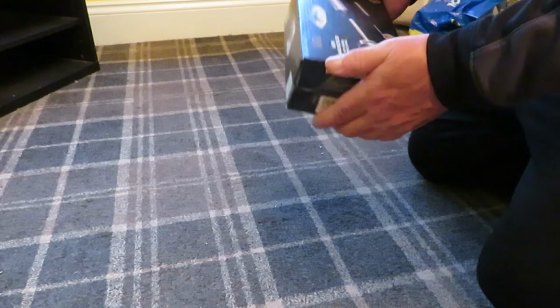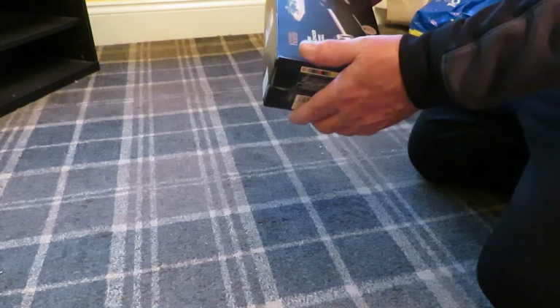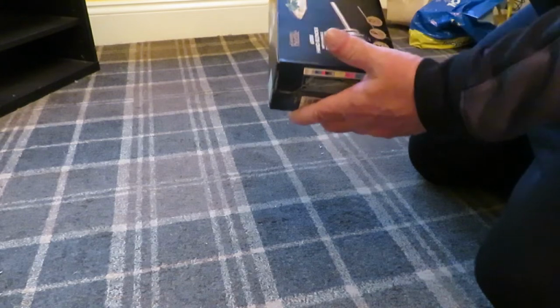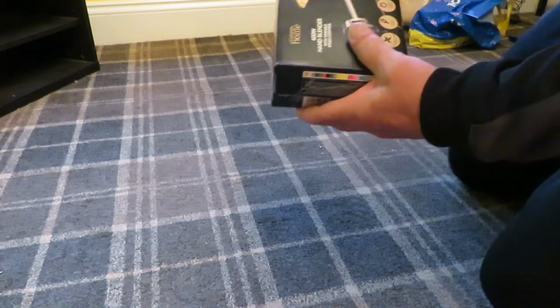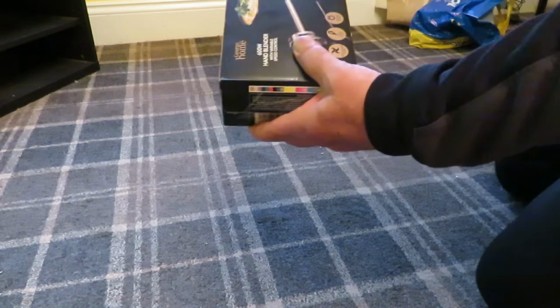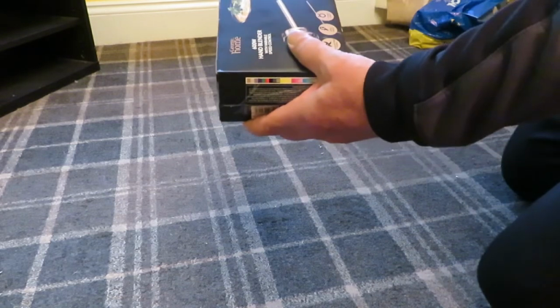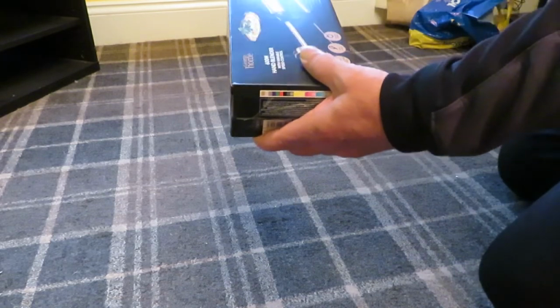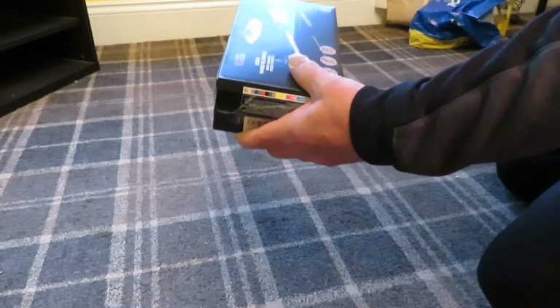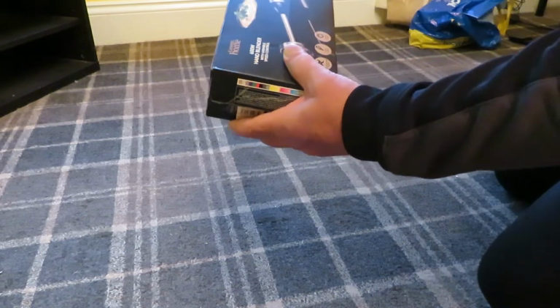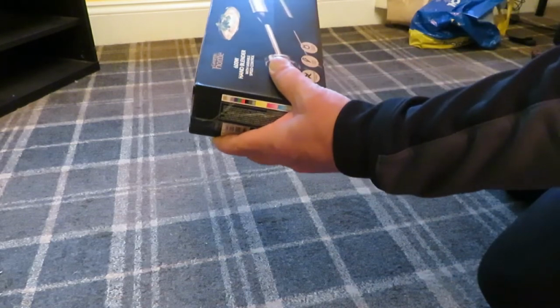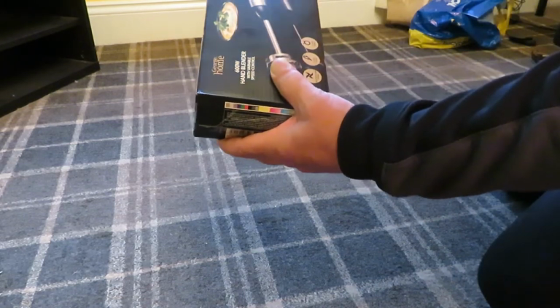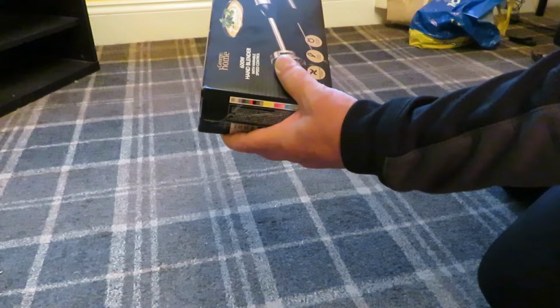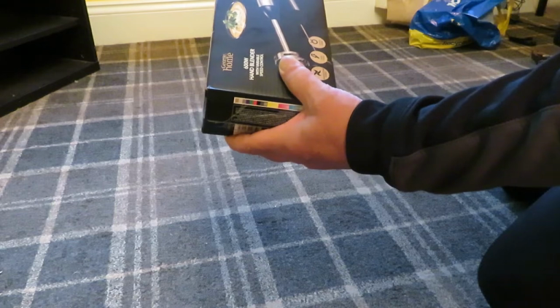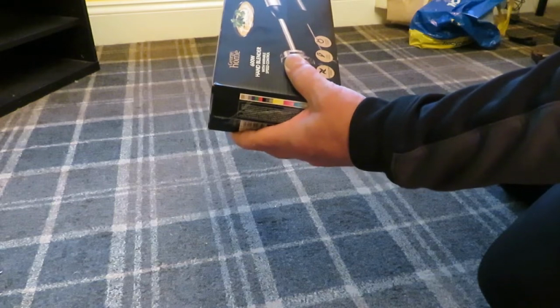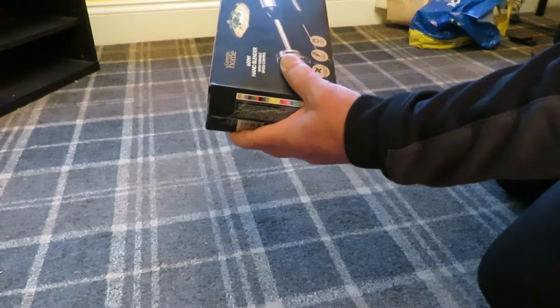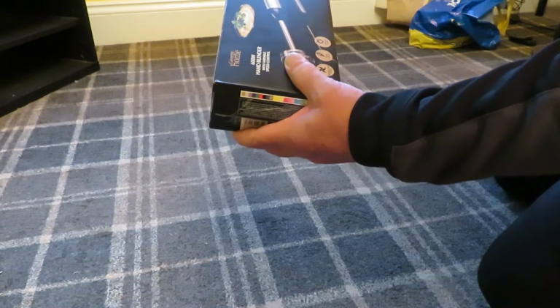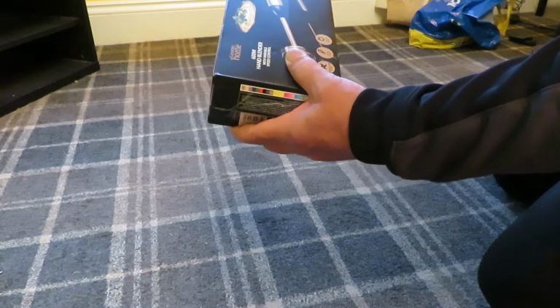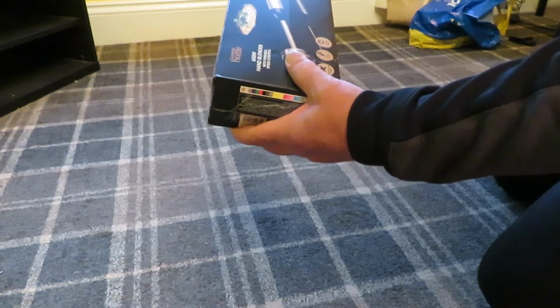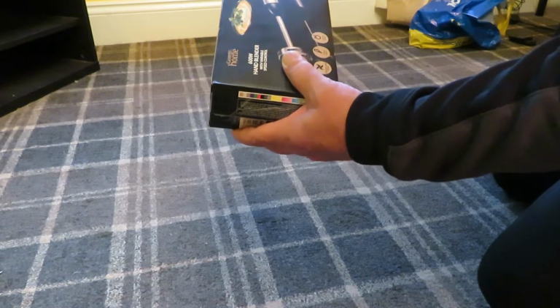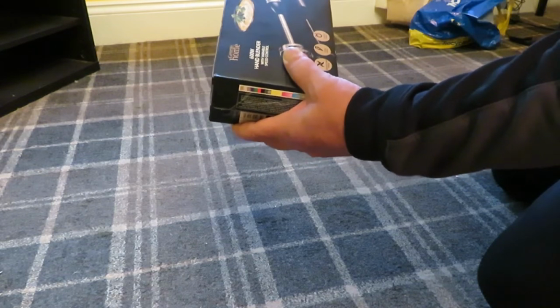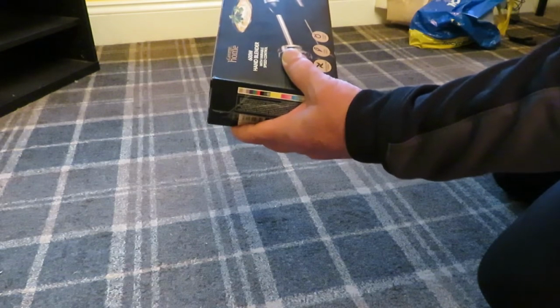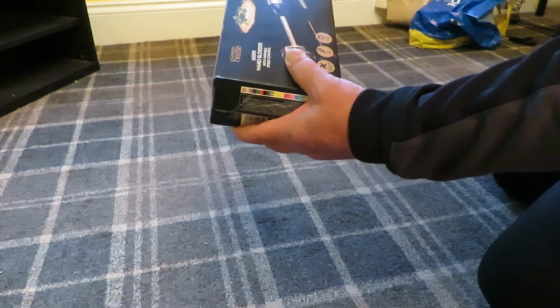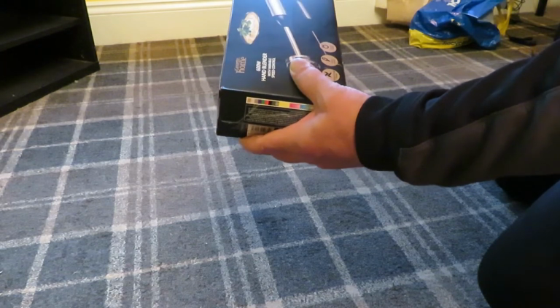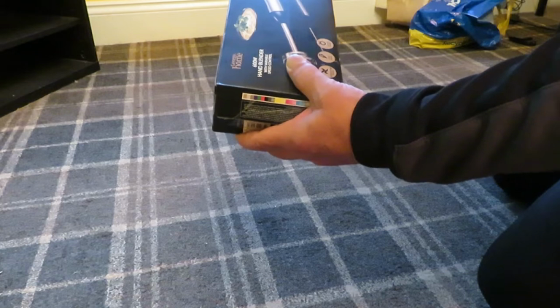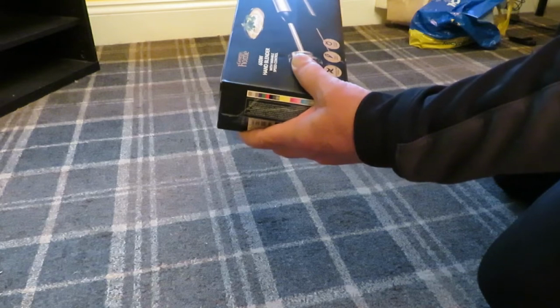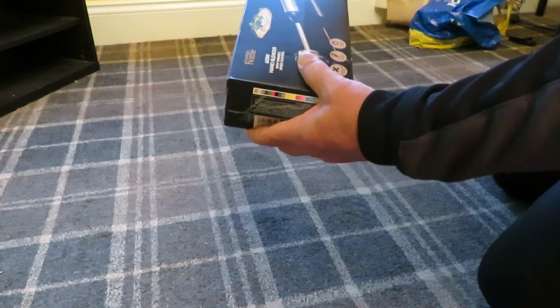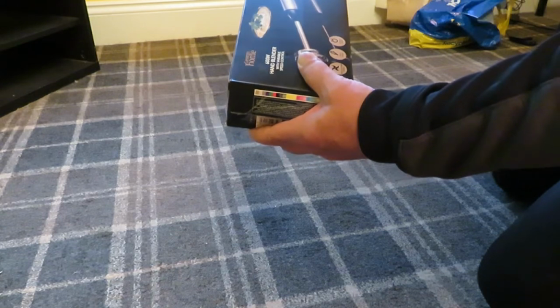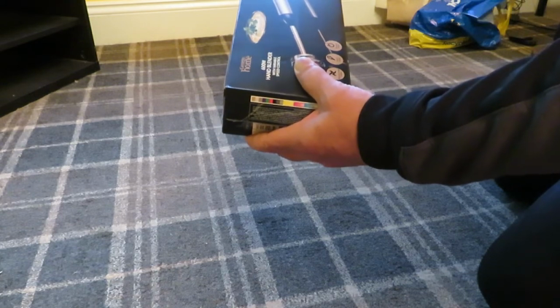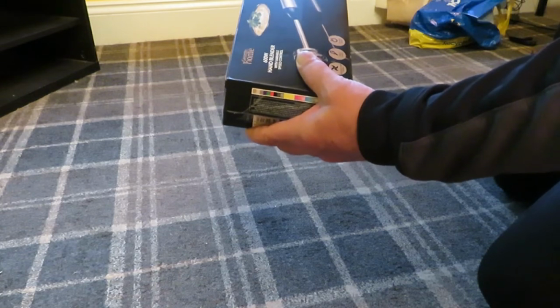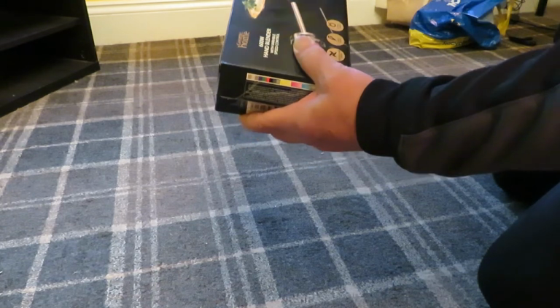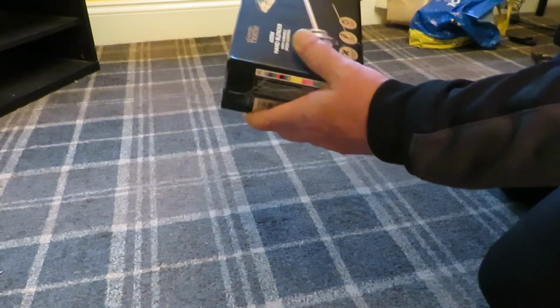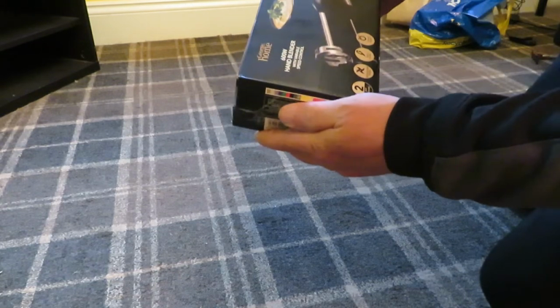So we're going to unbox the George Home 600 watt blender and see what it's like and give it a wee test.